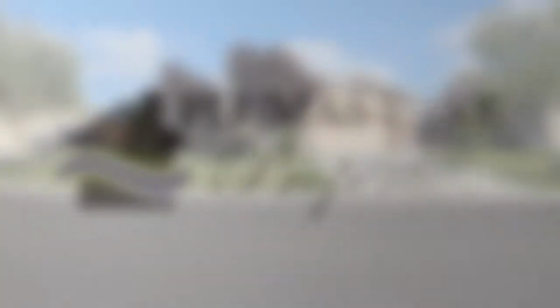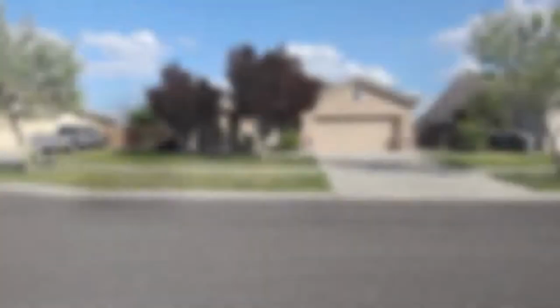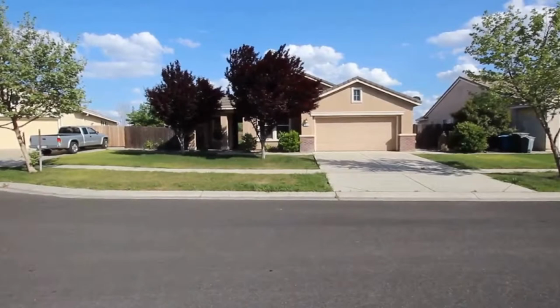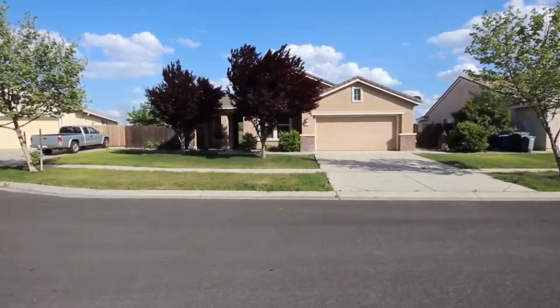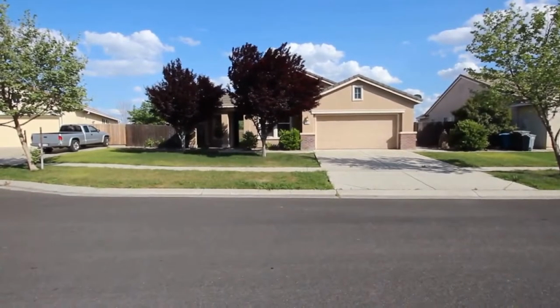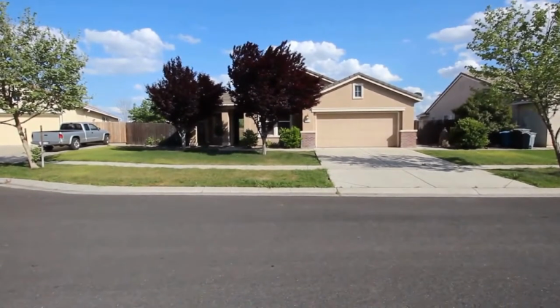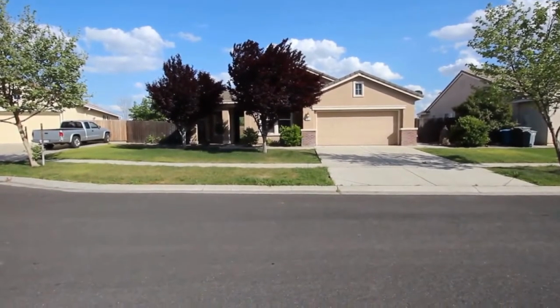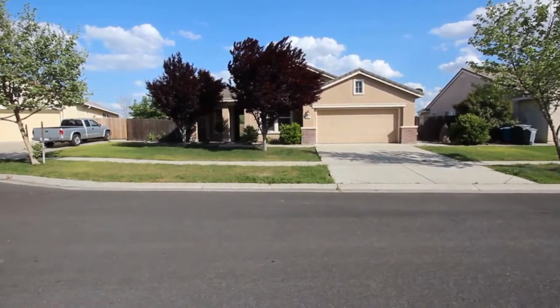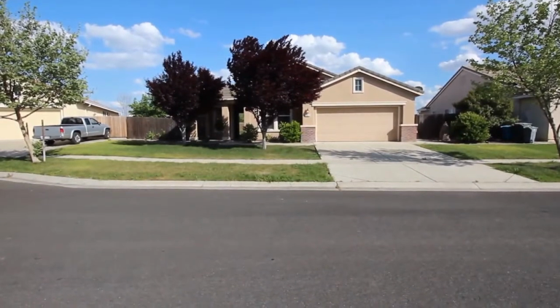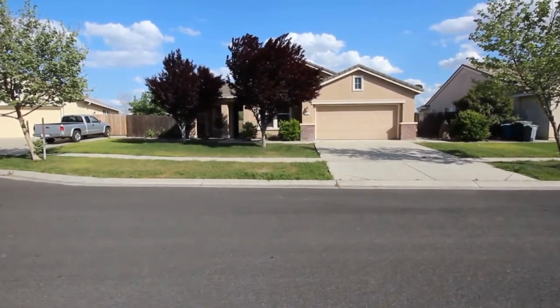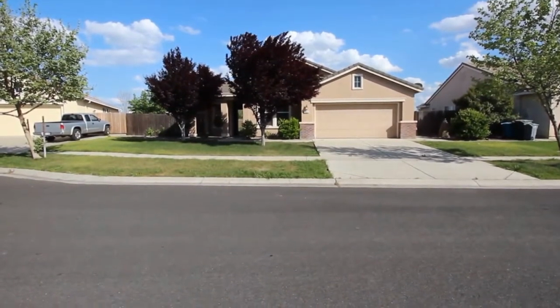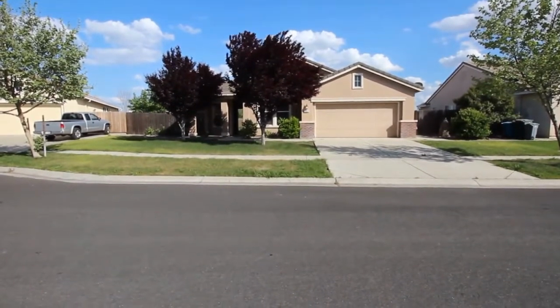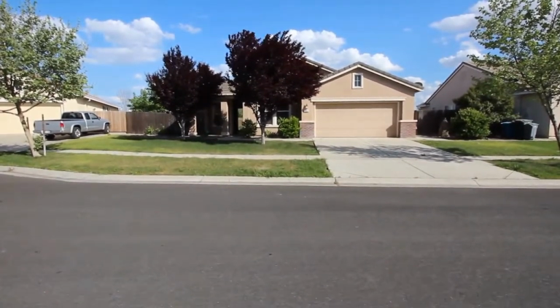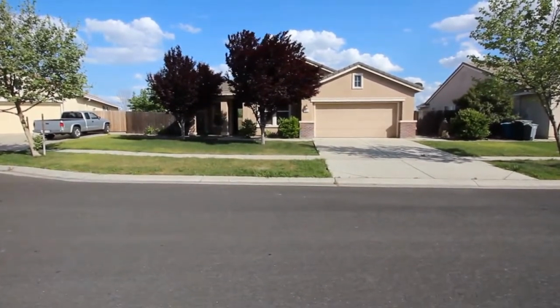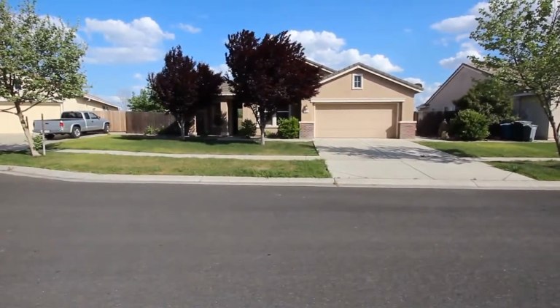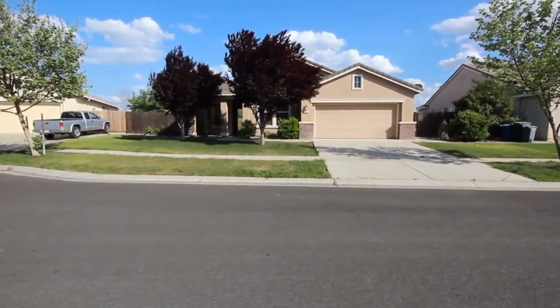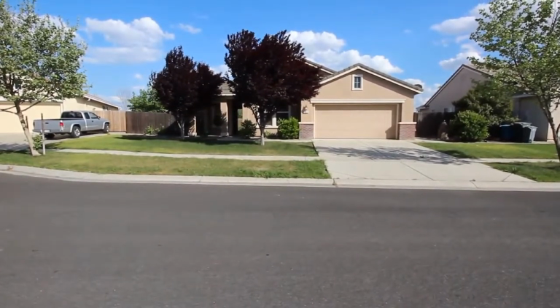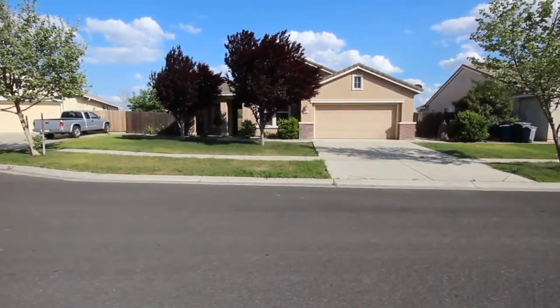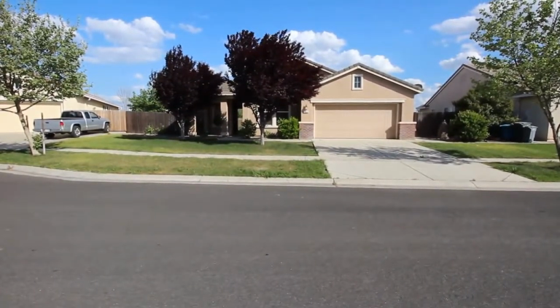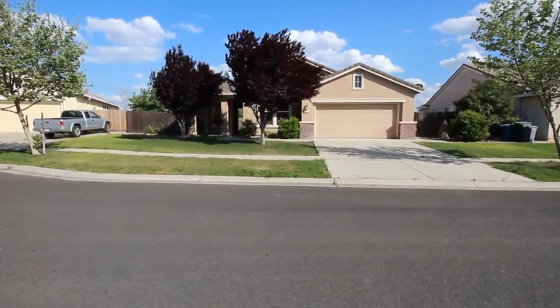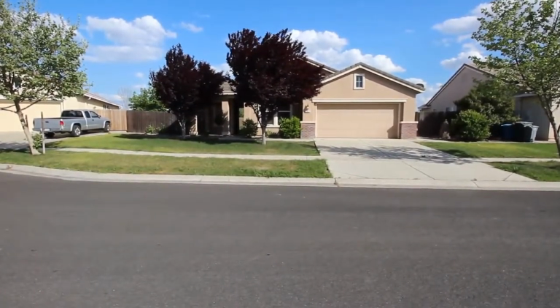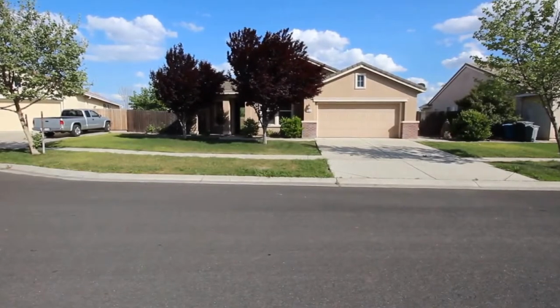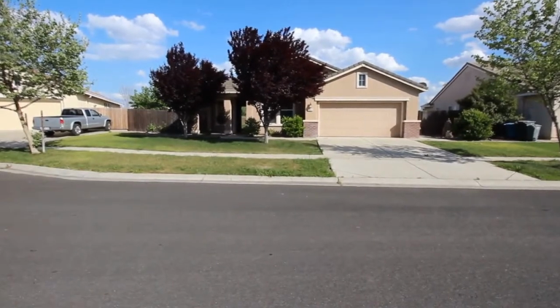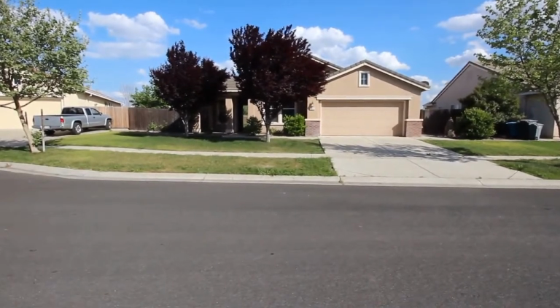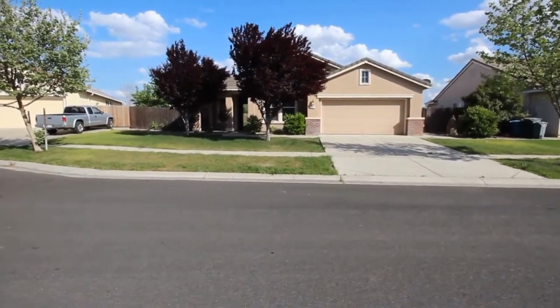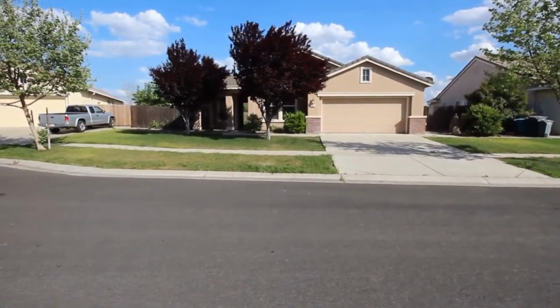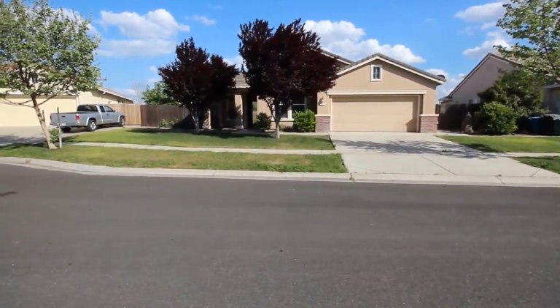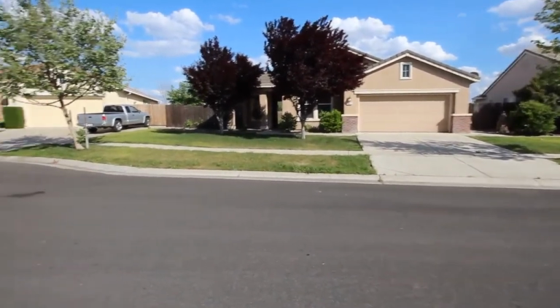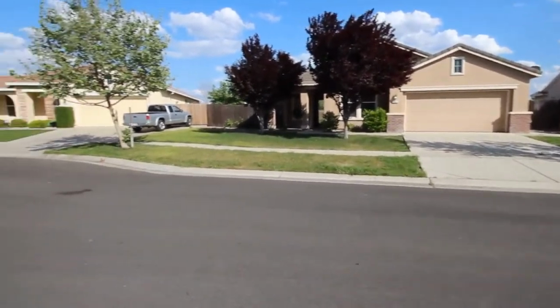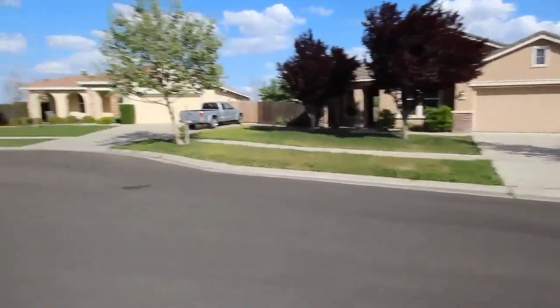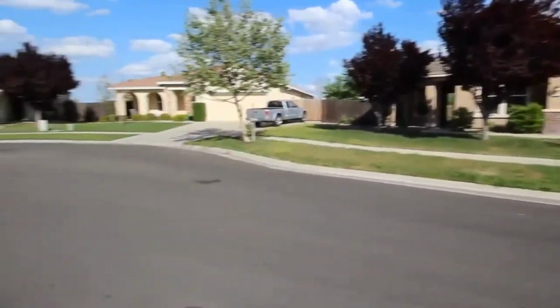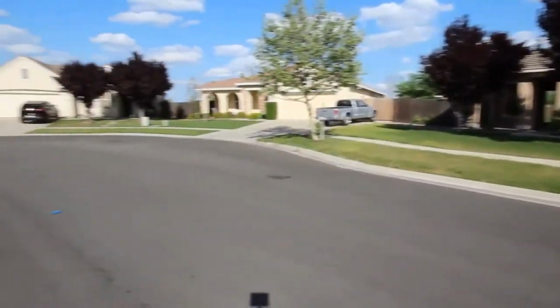Hello, we're here today at 1917 Slingshot Way in Plumas Lake, California. This is a four-bed, two-bath home with 1,841 square feet of living space. Let's go ahead and take a look at your neighborhood.